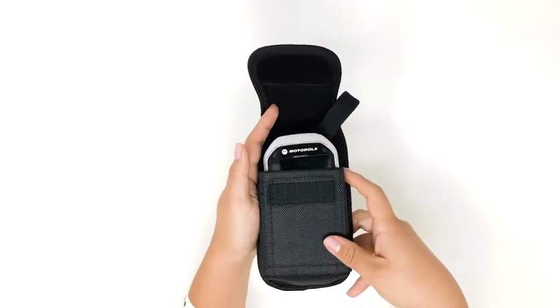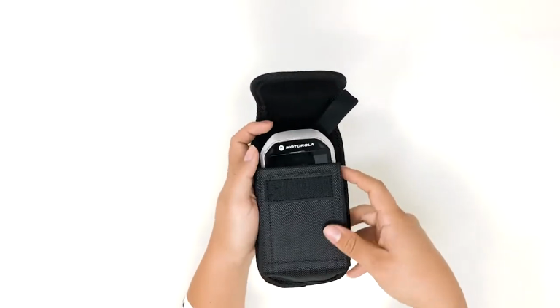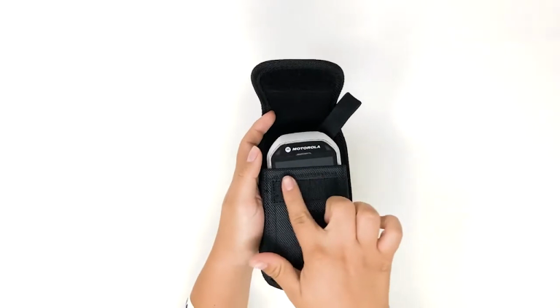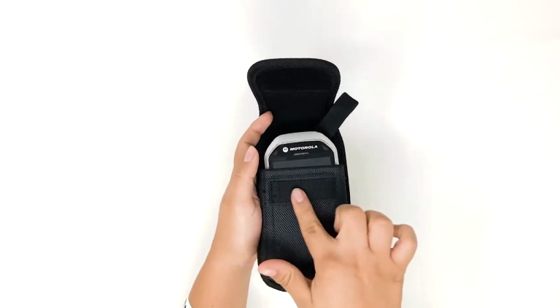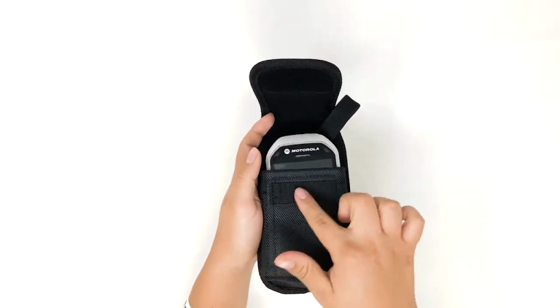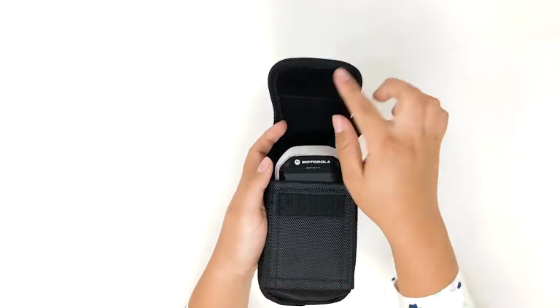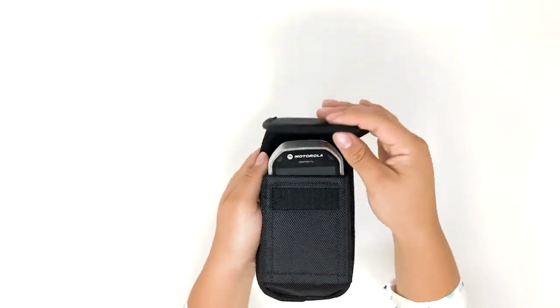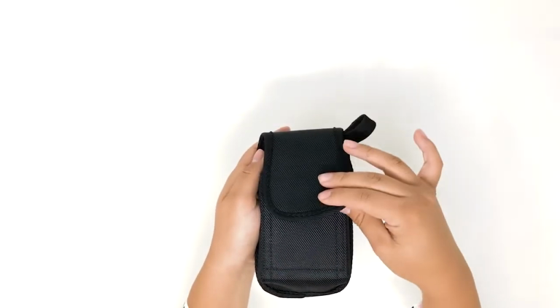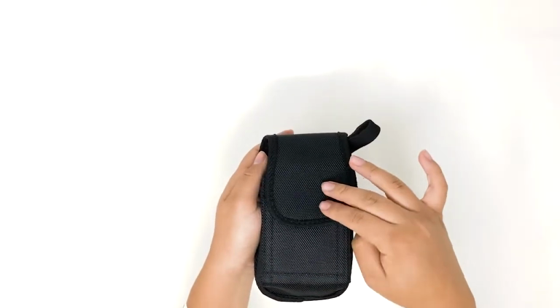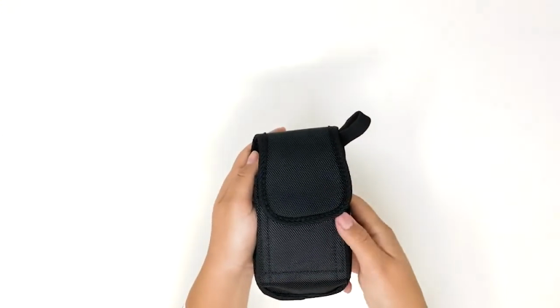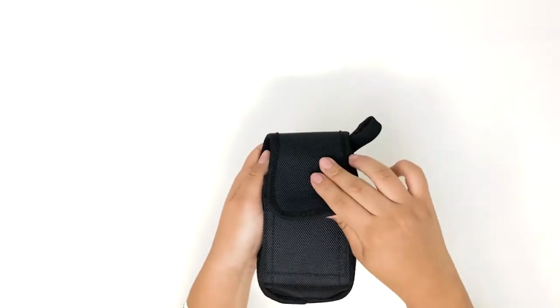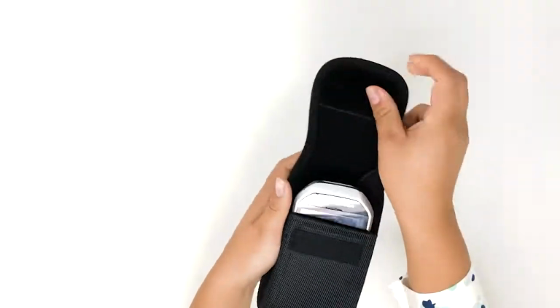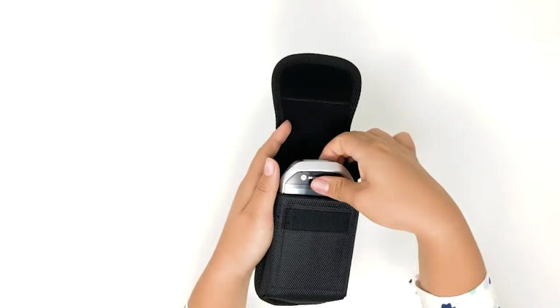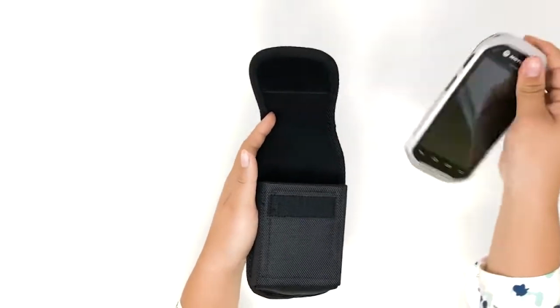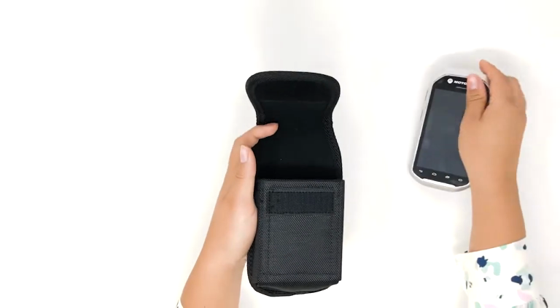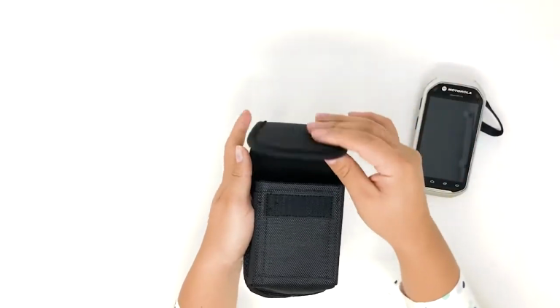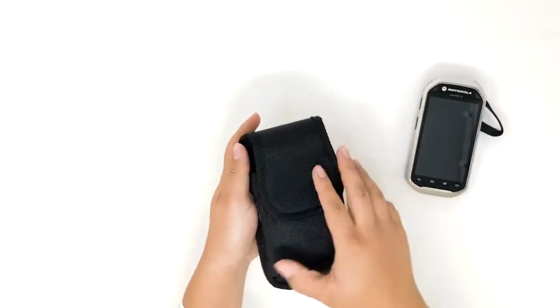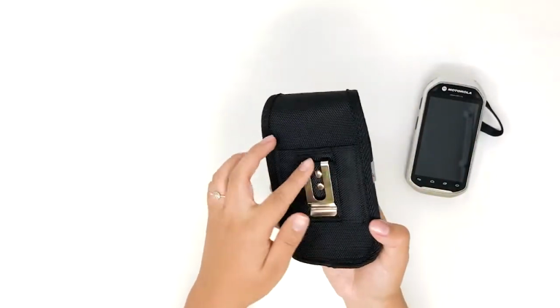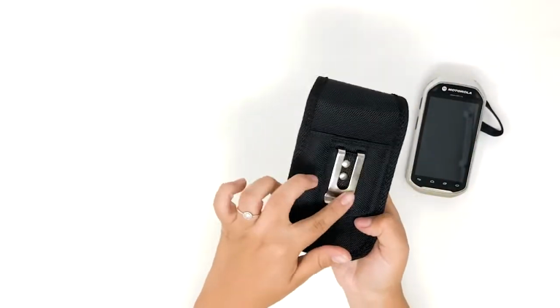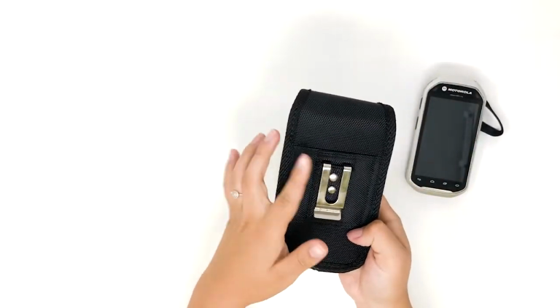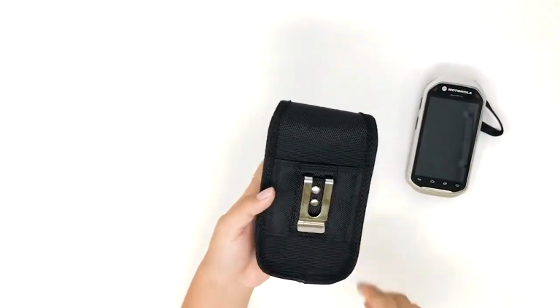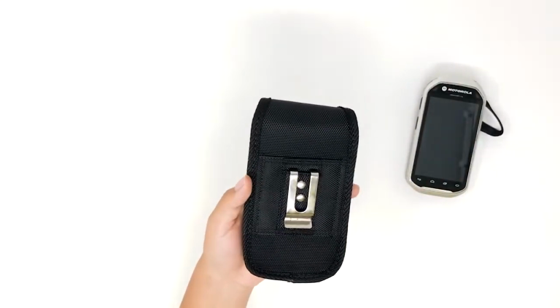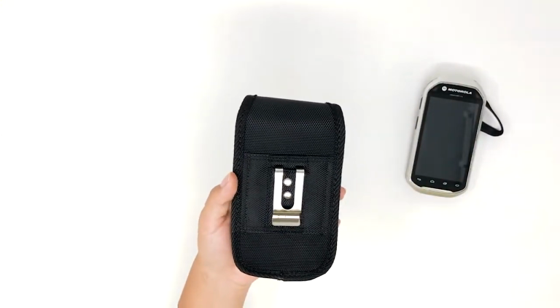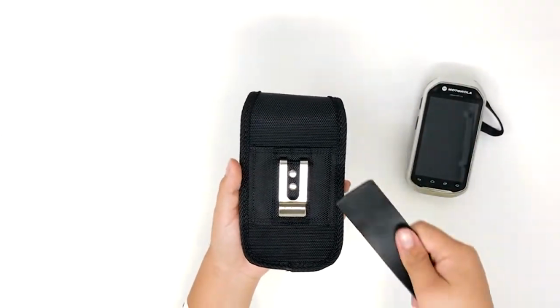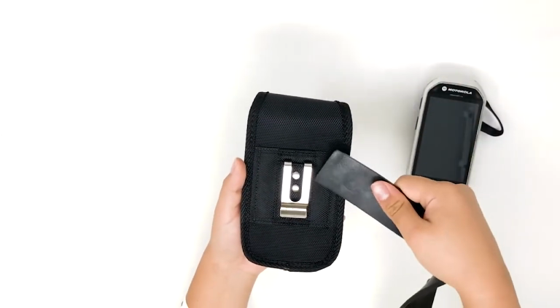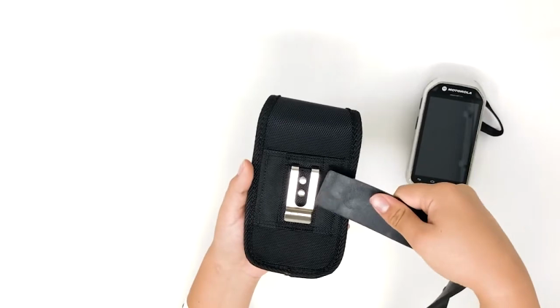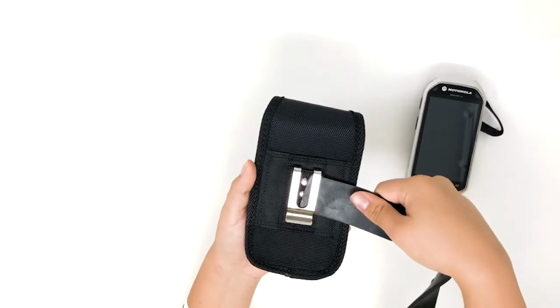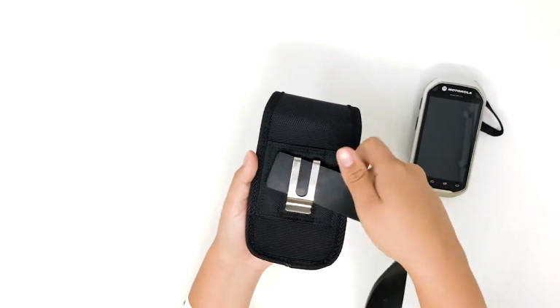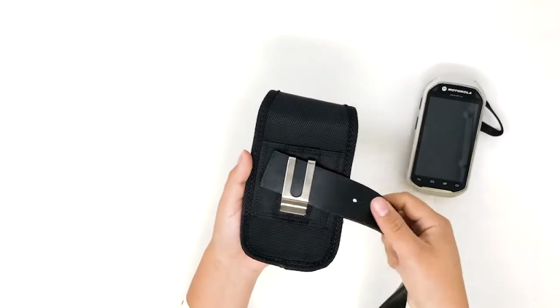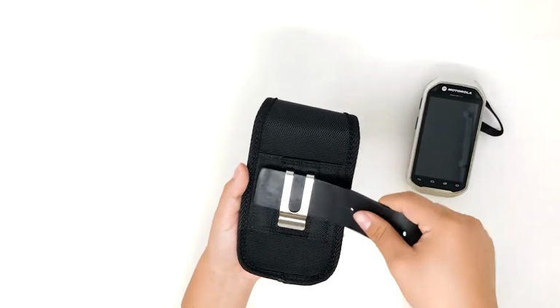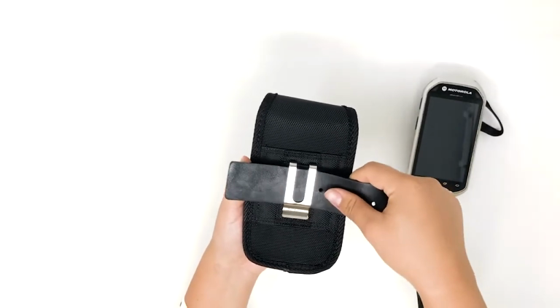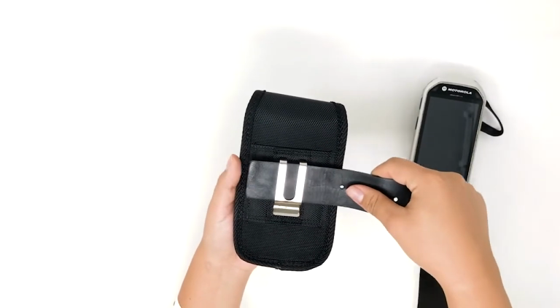It has a Velcro closure to secure your Zebra scanner. It features a fixed position rugged clip that attaches securely to waistbands, belts, or backpack straps.